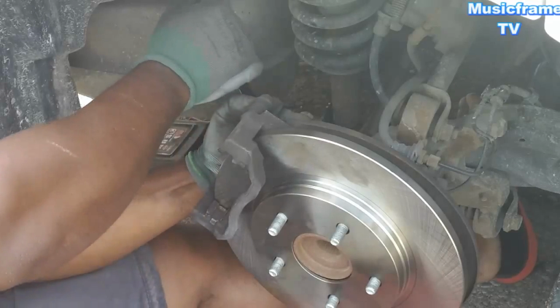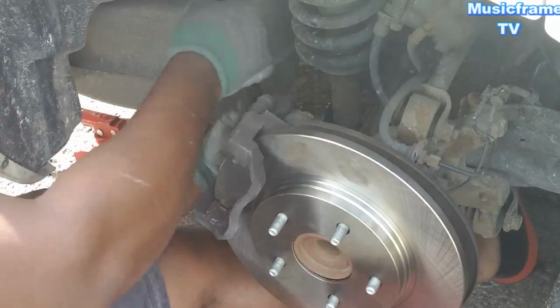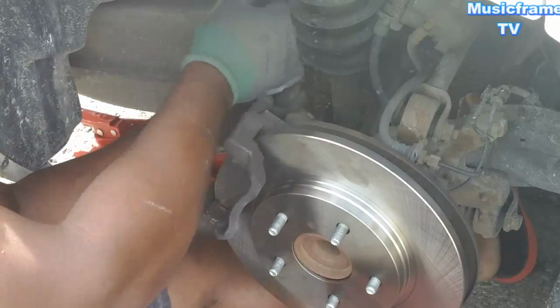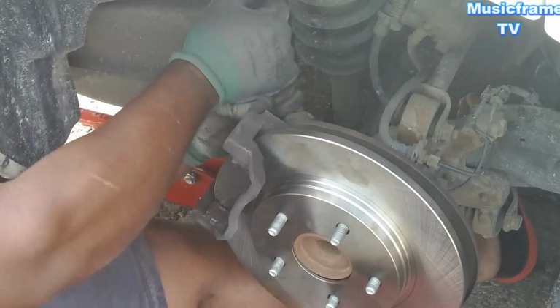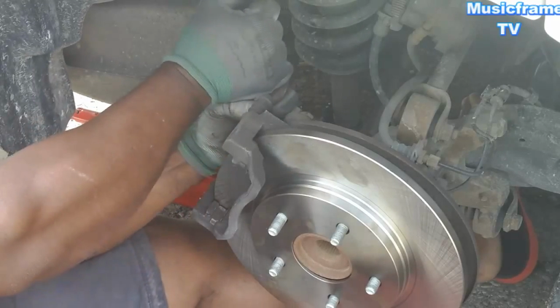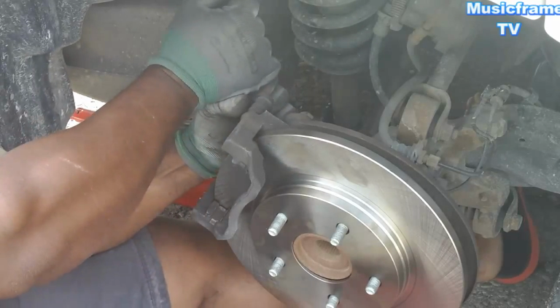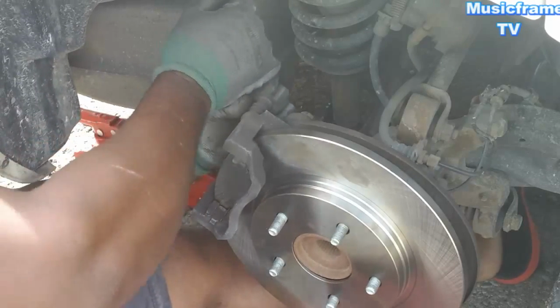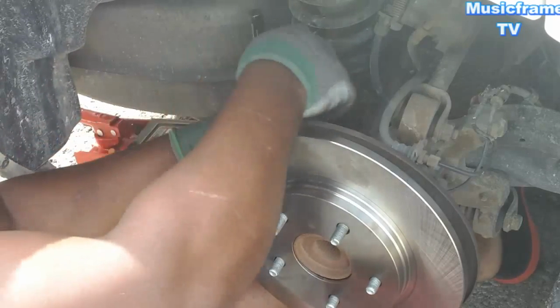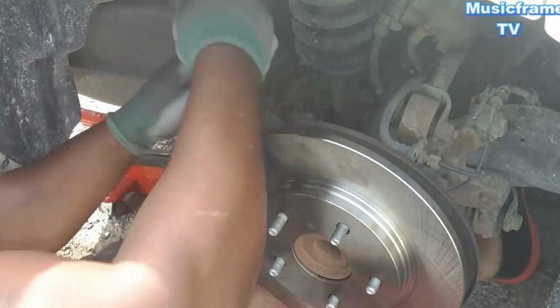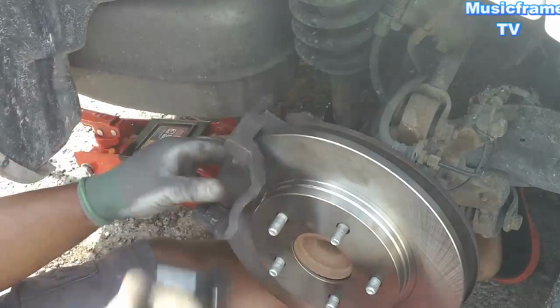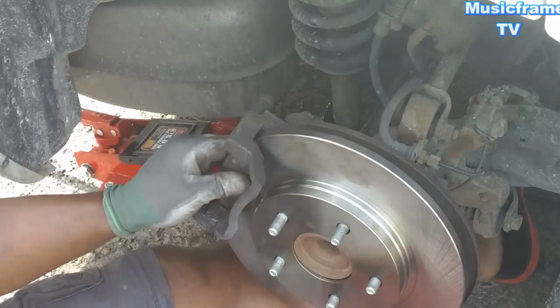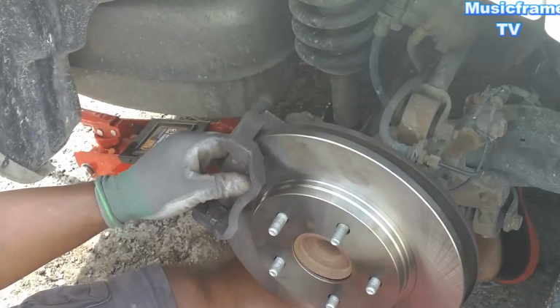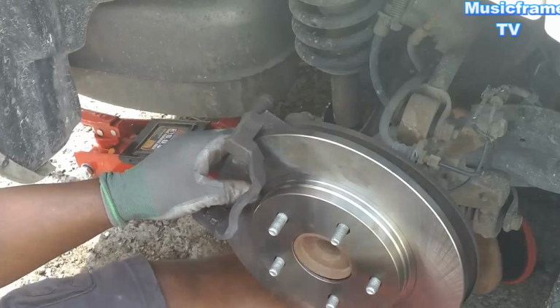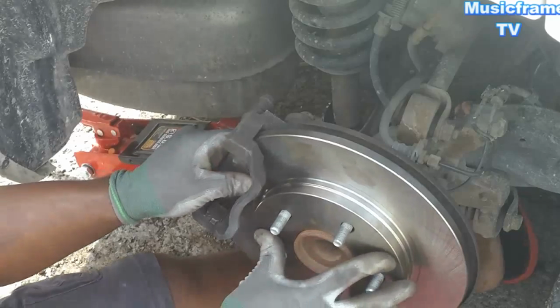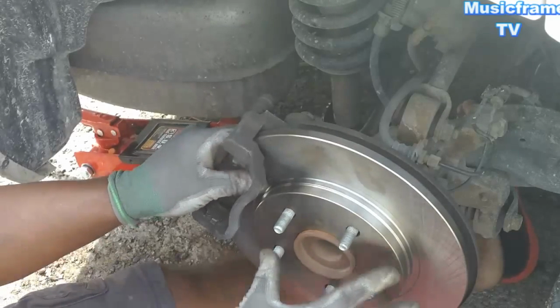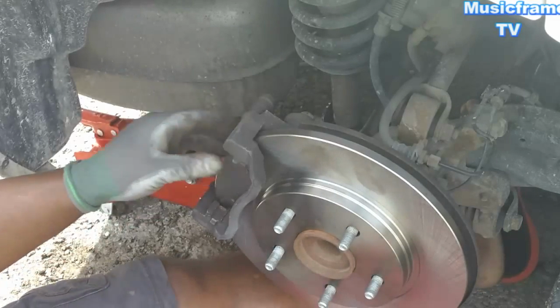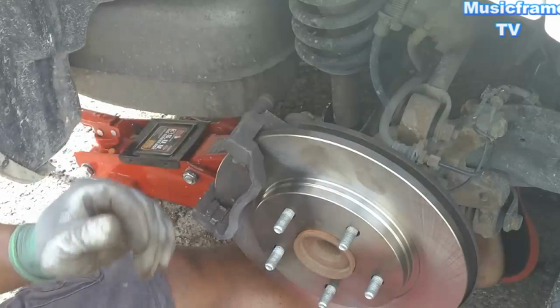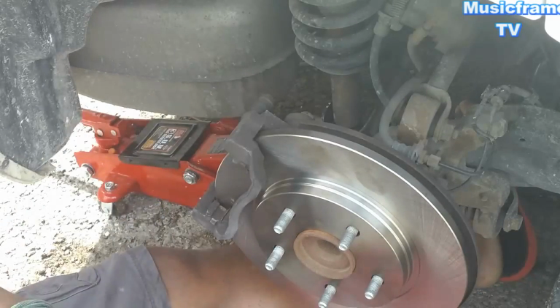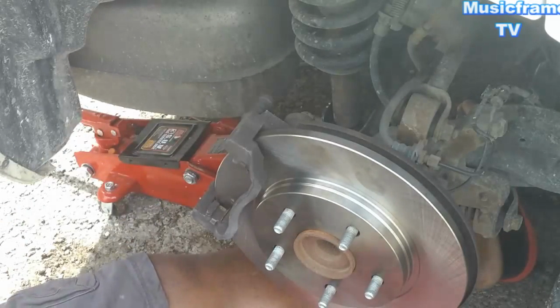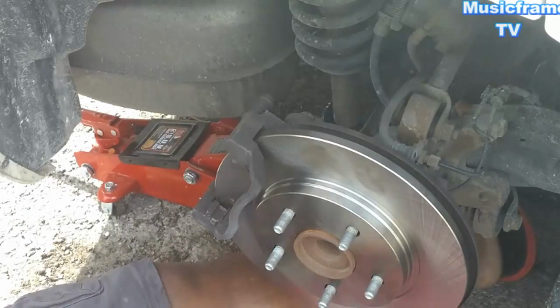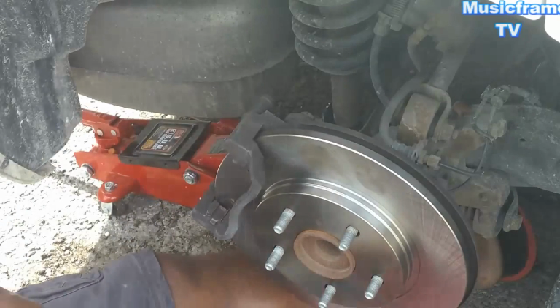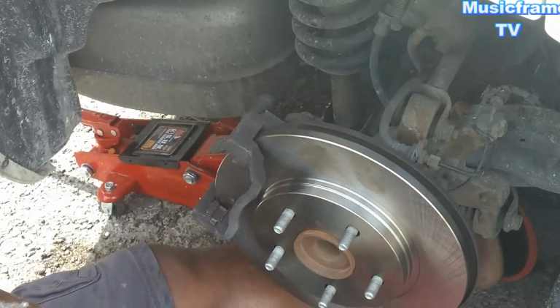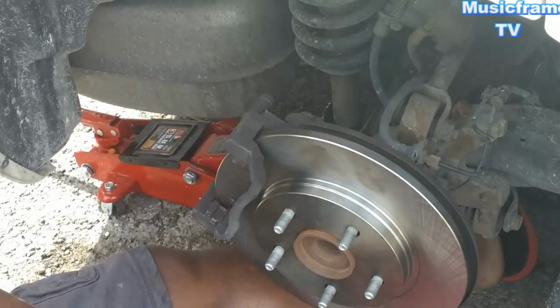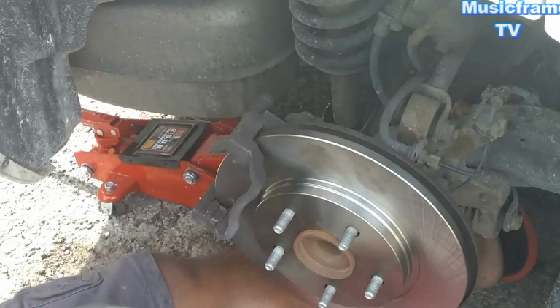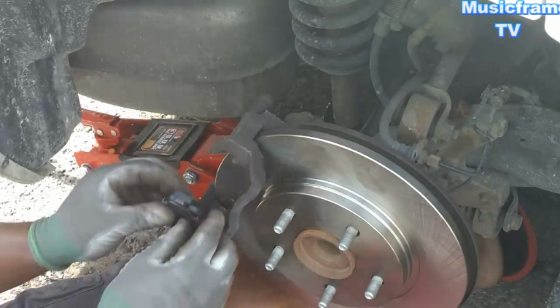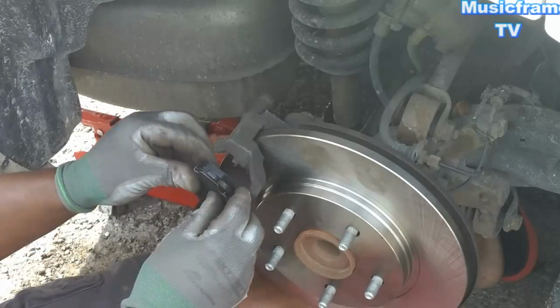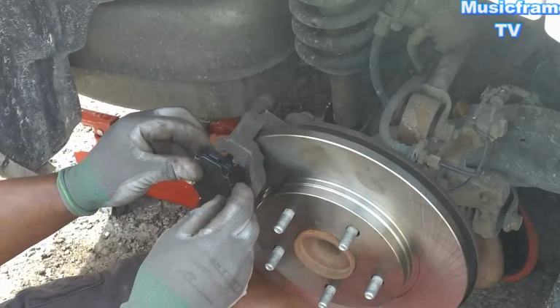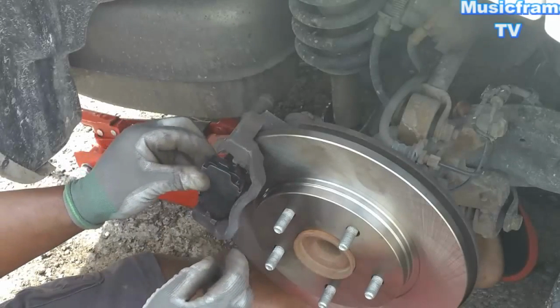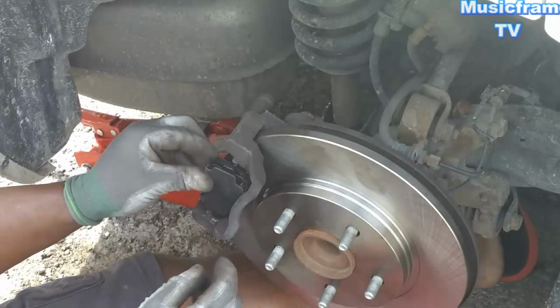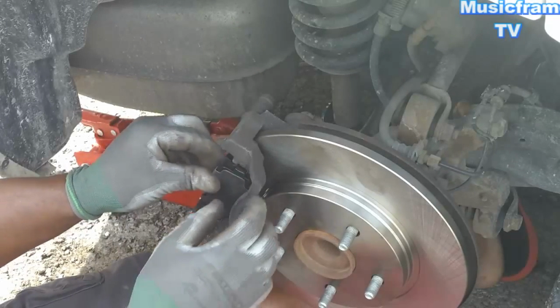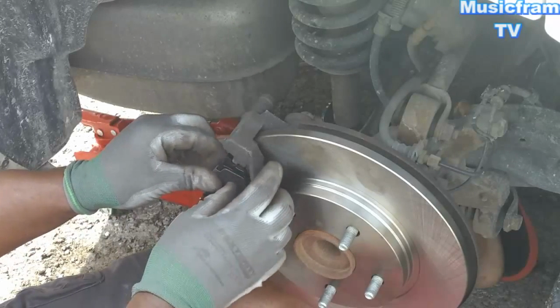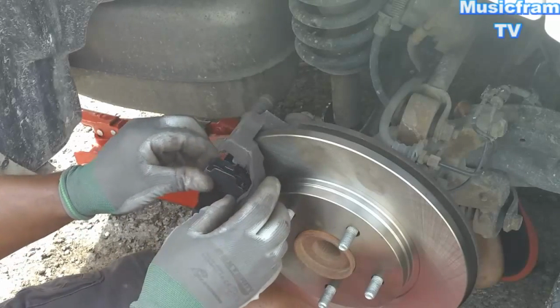I'm not a mechanic. I just love doing stuff myself, because basically, you know, poor people need to do stuff themselves.